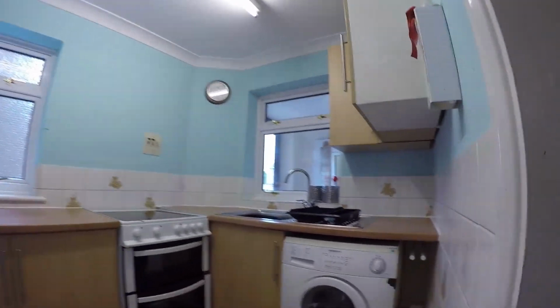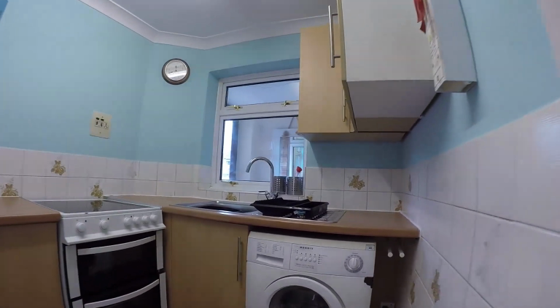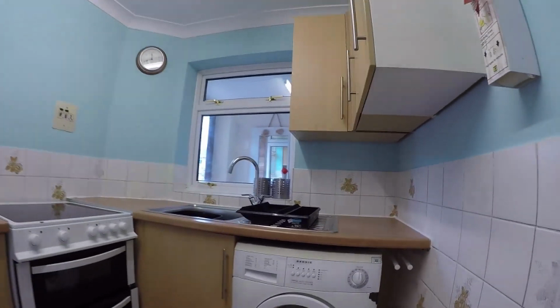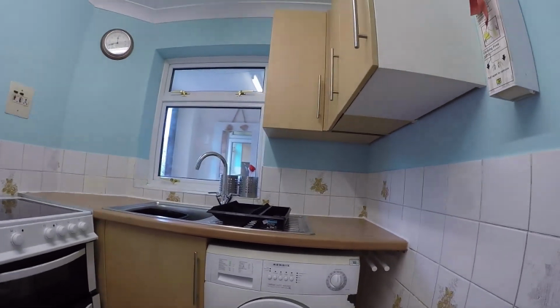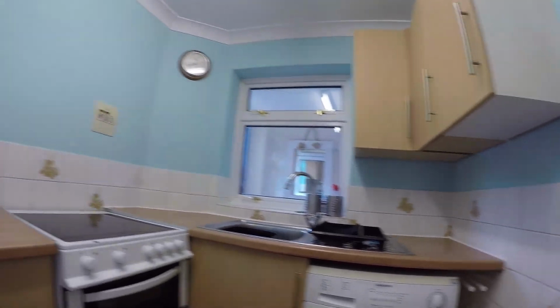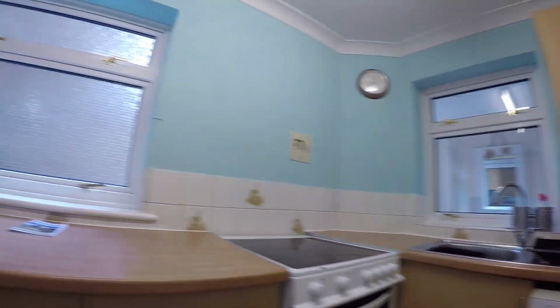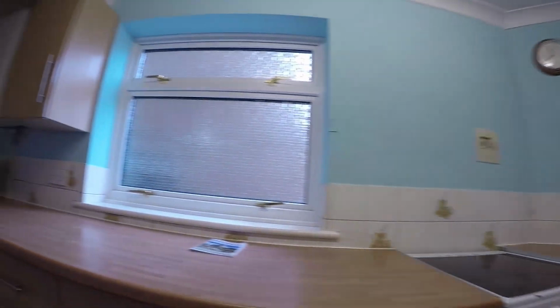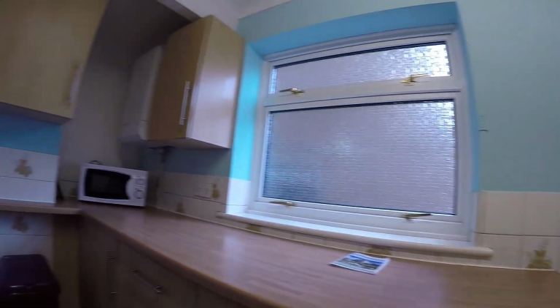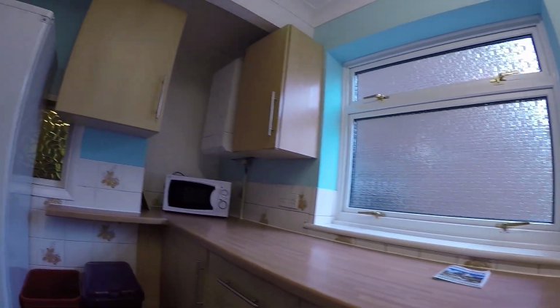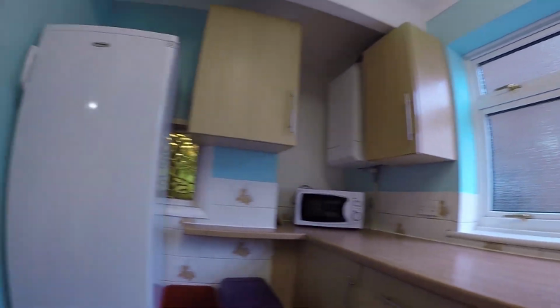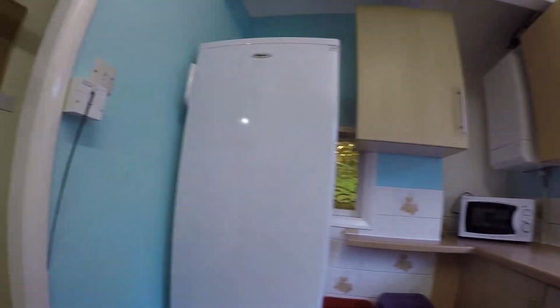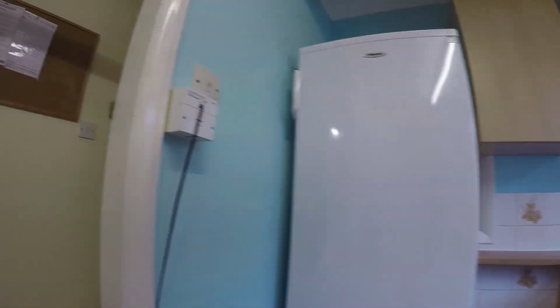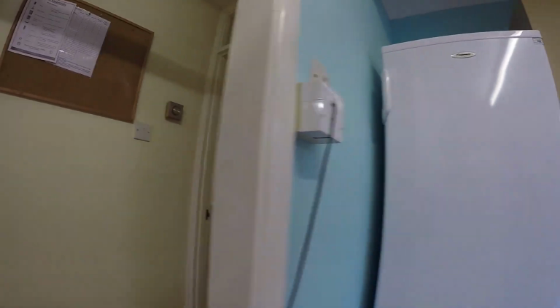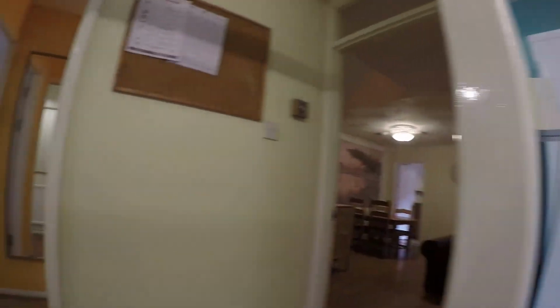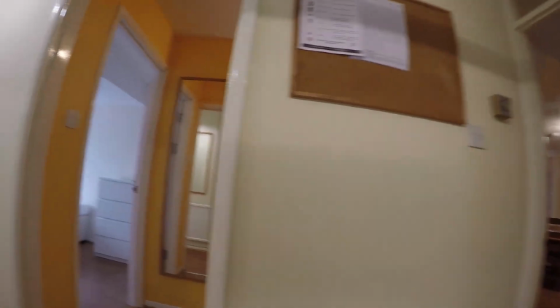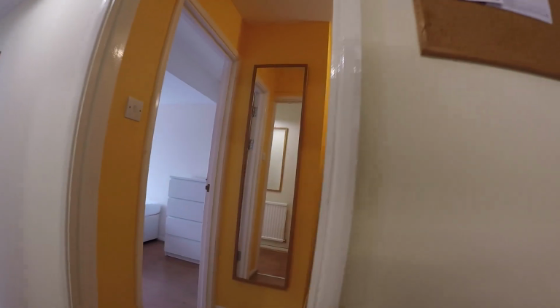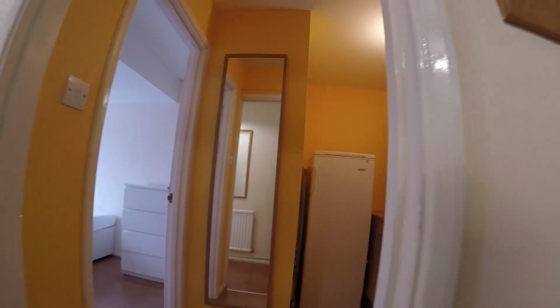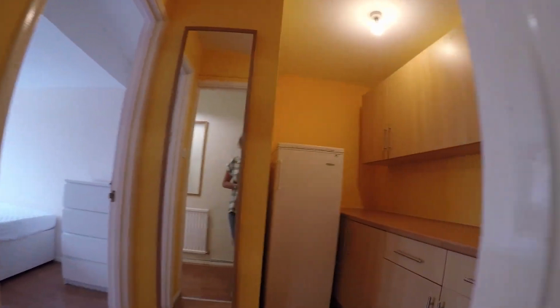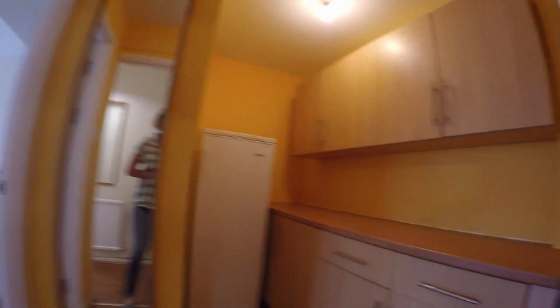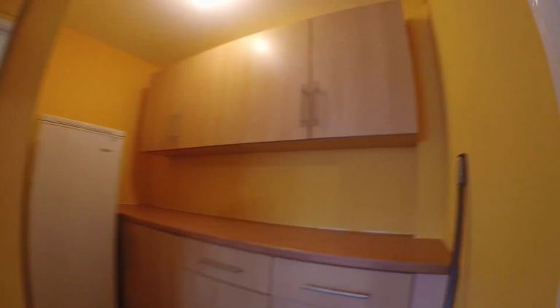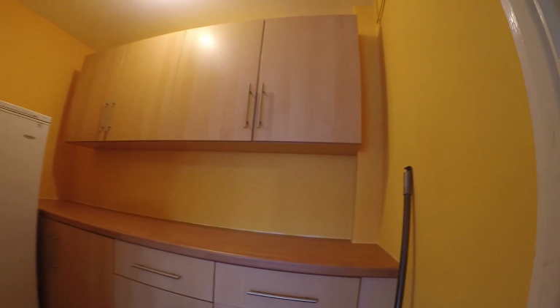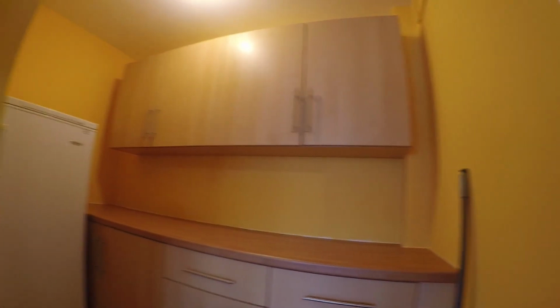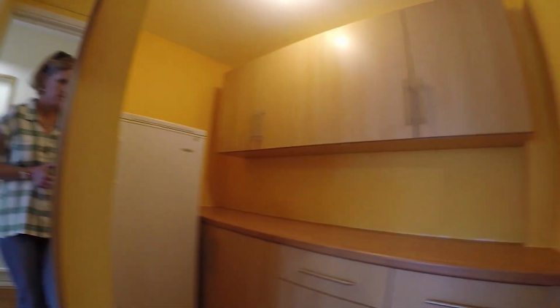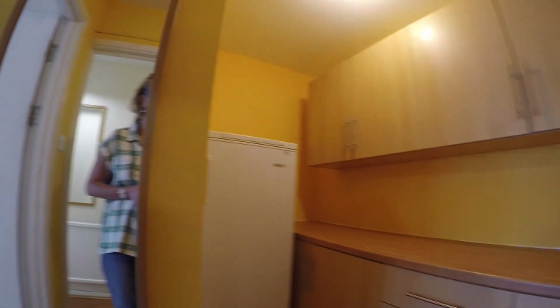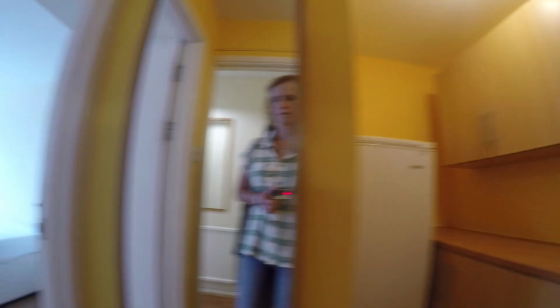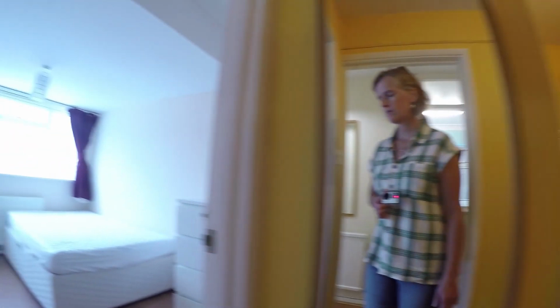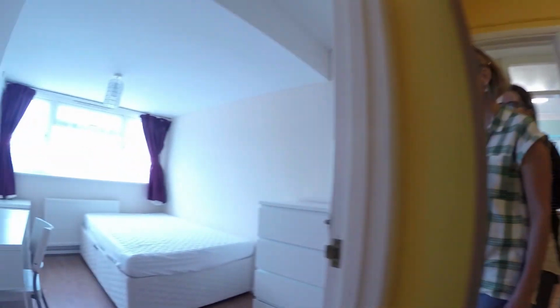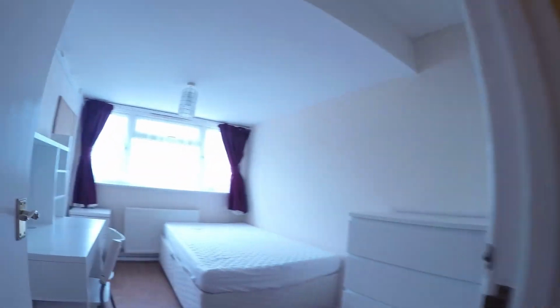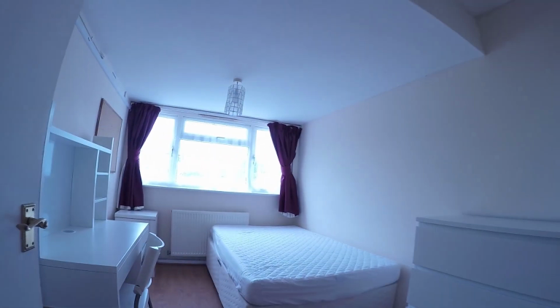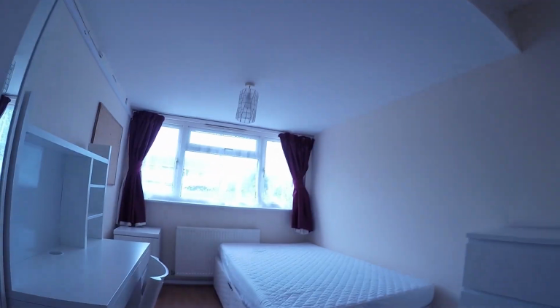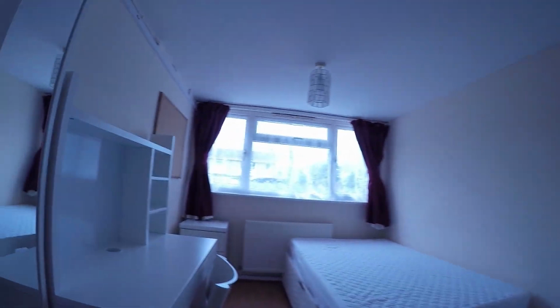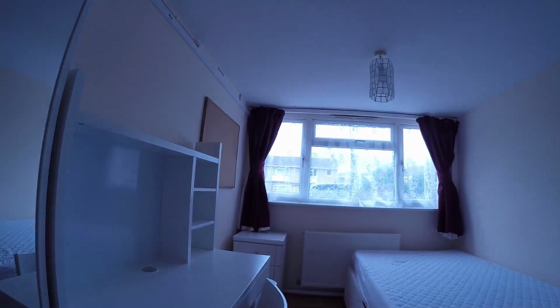In the kitchen we have a washer and a fridge. And just opposite this we have a utility area with a freezer and further cupboard space, which is just beside the final bedroom.